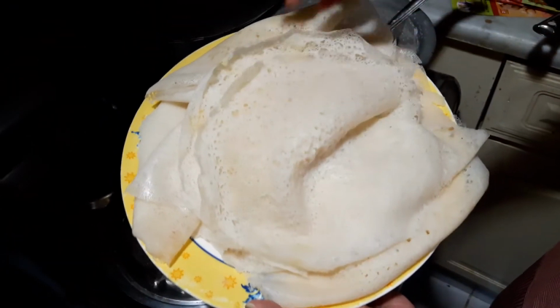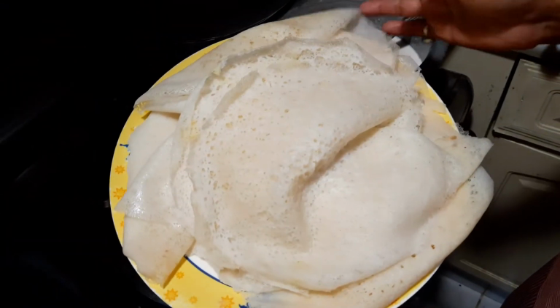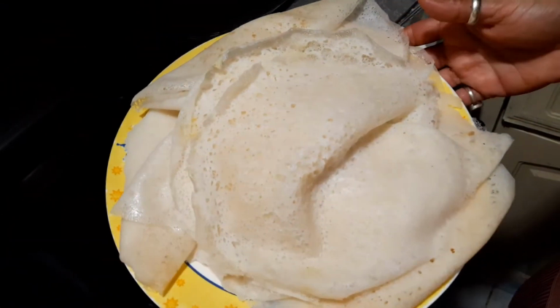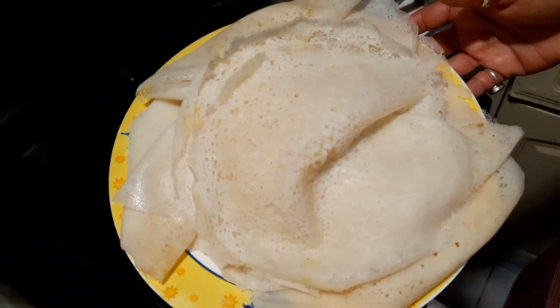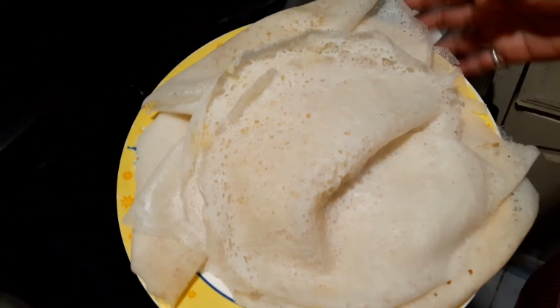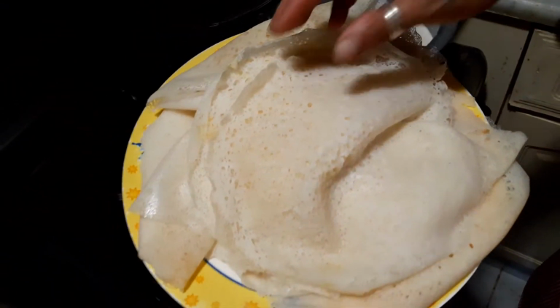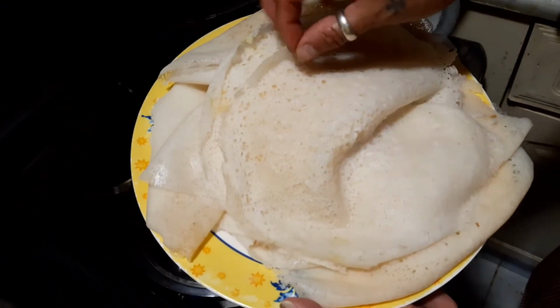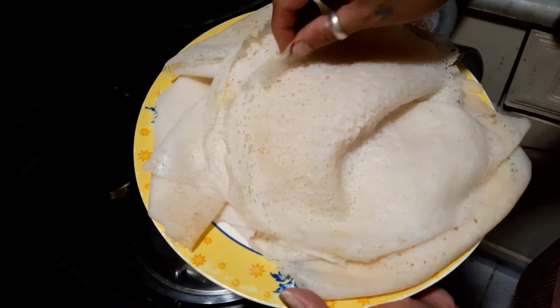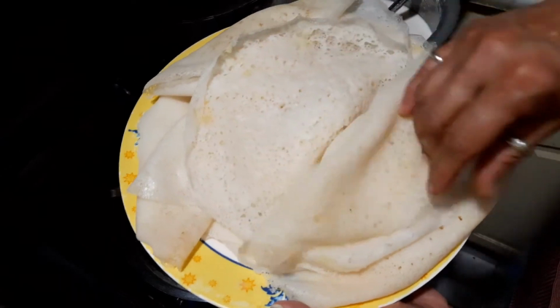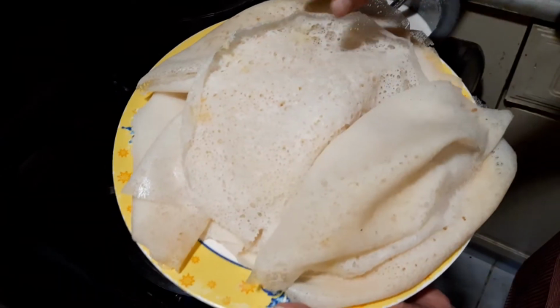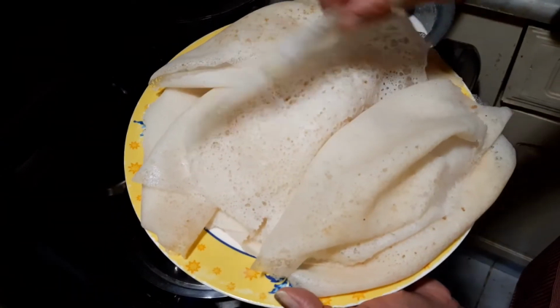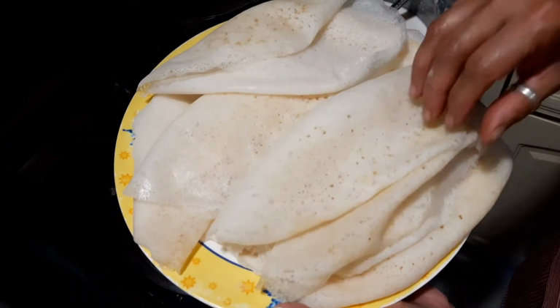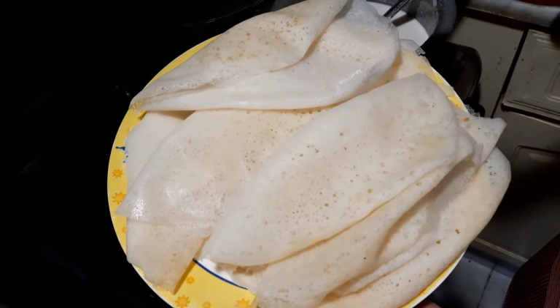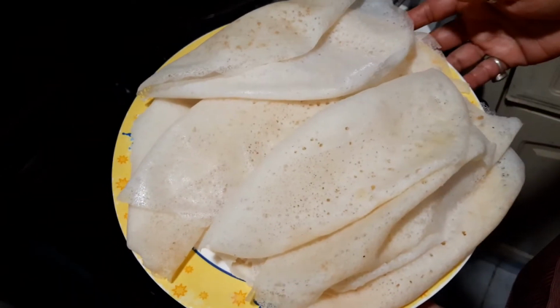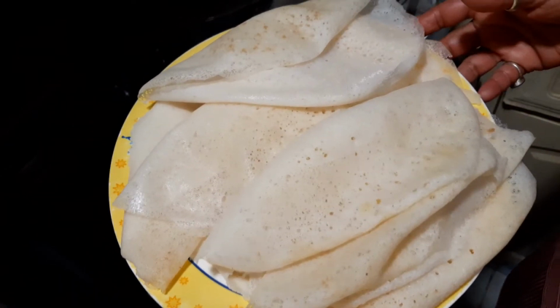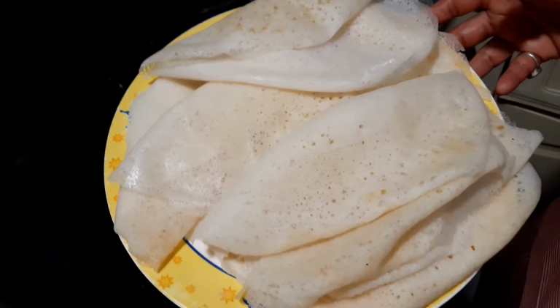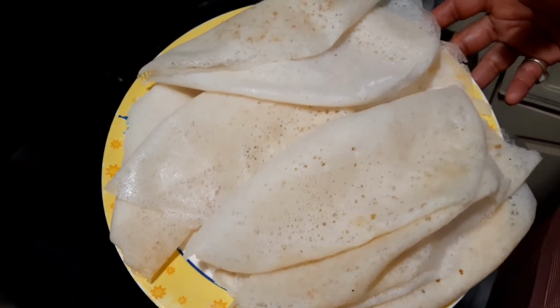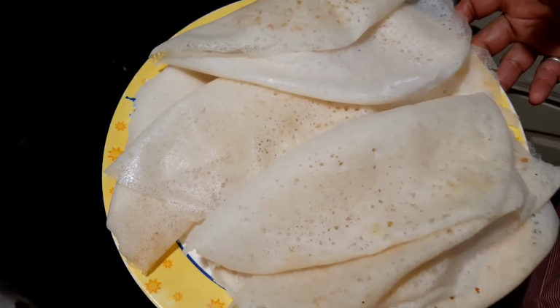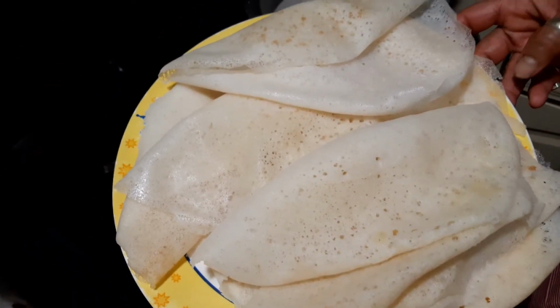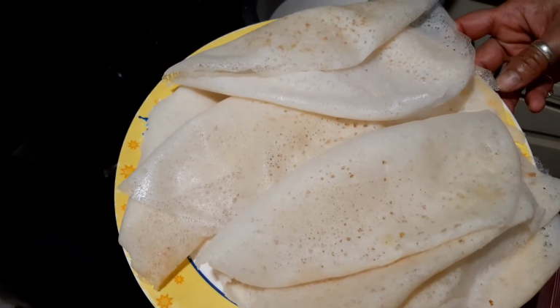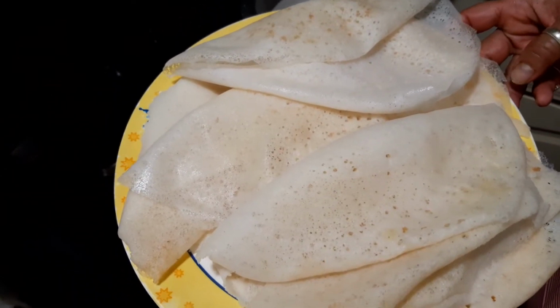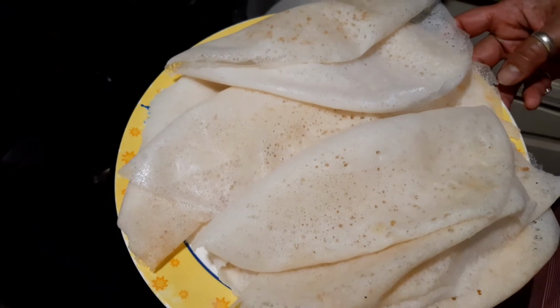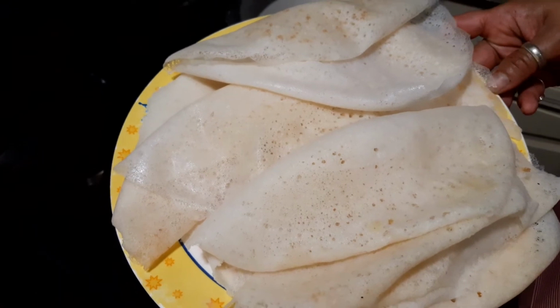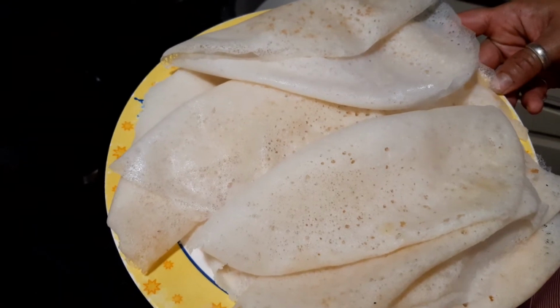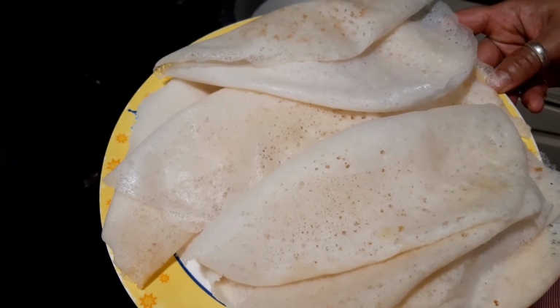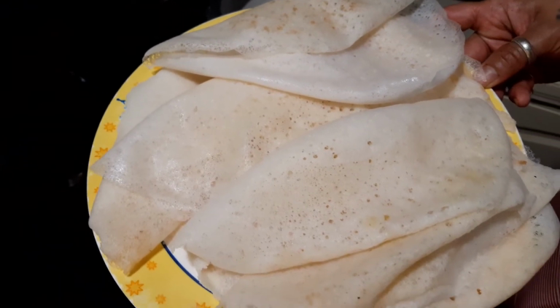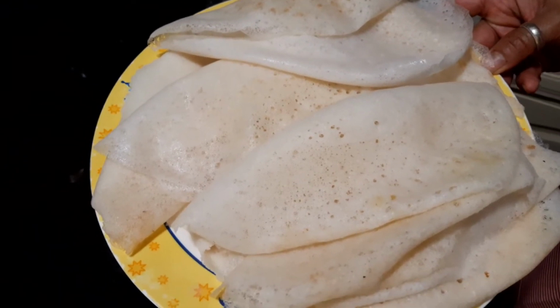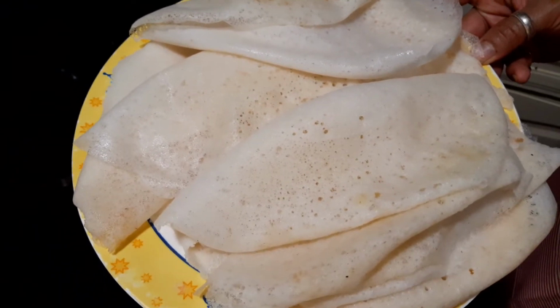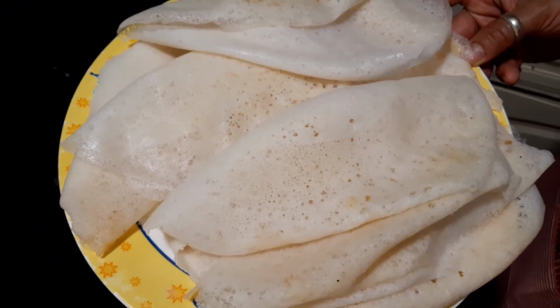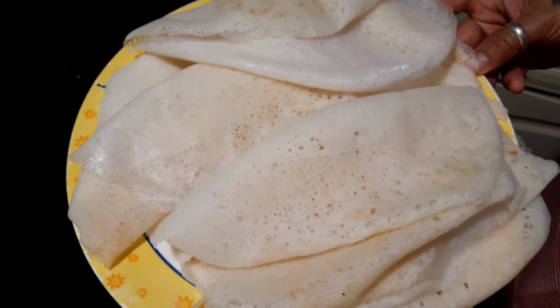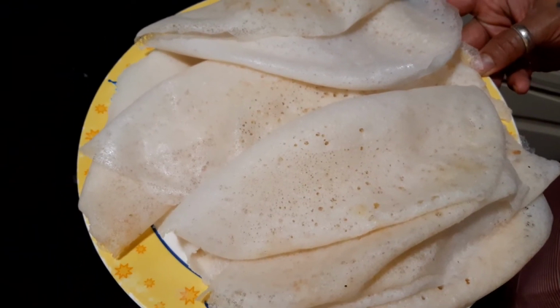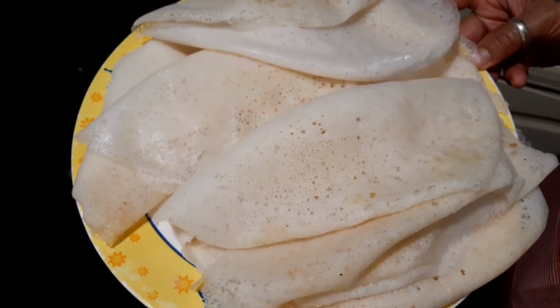Enjoy it with your family and friends with your choice of meat — chicken, beef, or pork. Today being Easter, I'm glad I'm making this delicacy for my family, and I just wanted to share it with you. Enjoy!